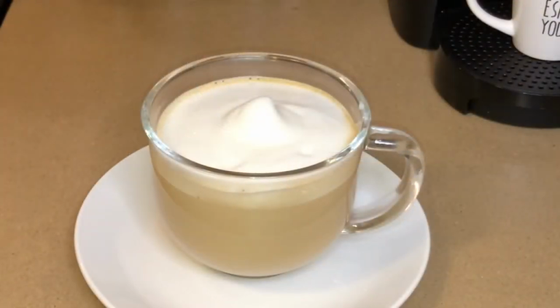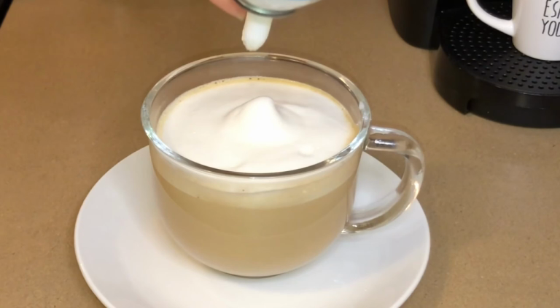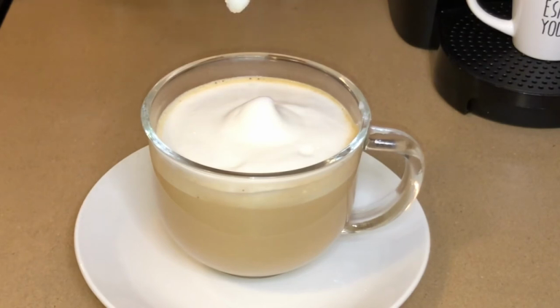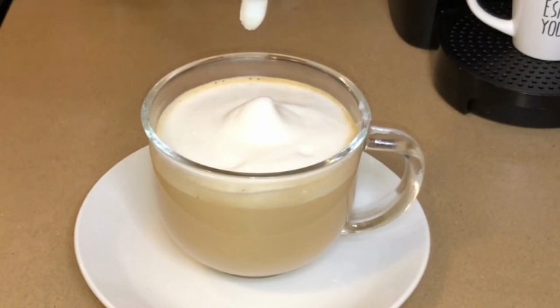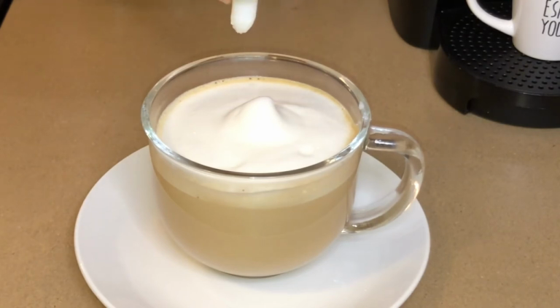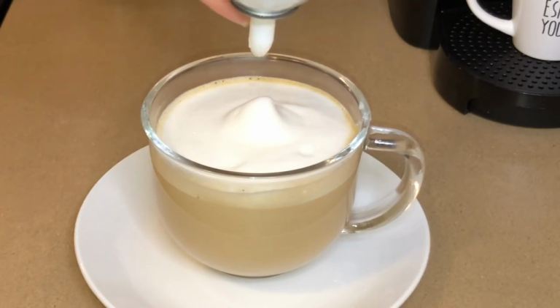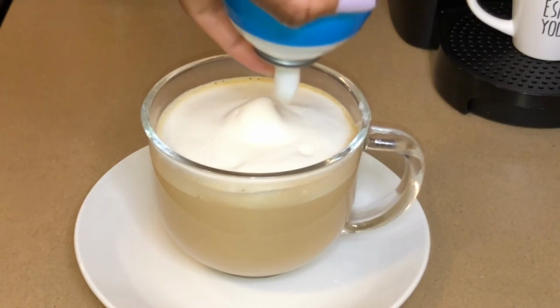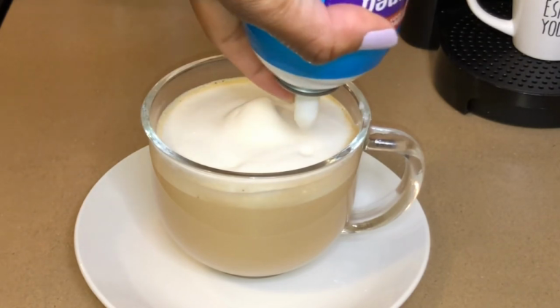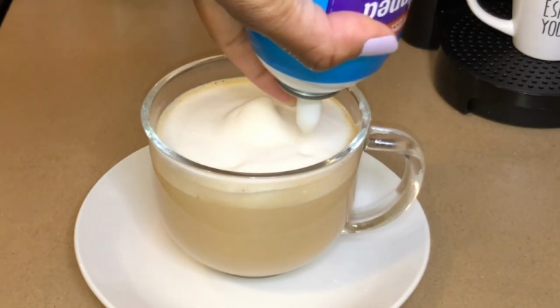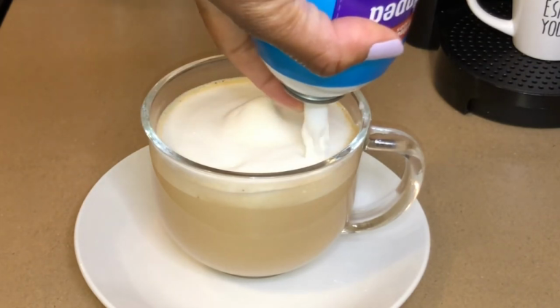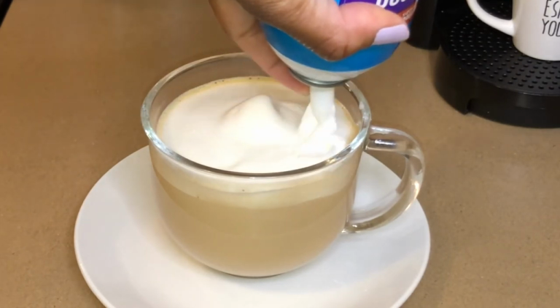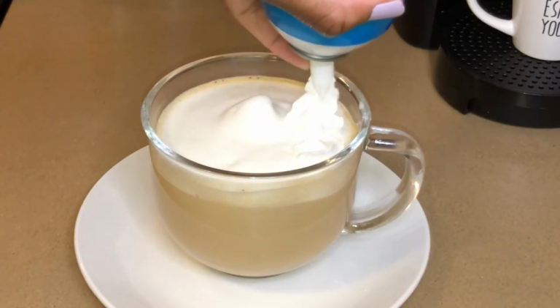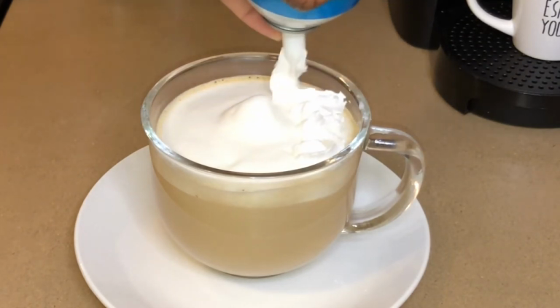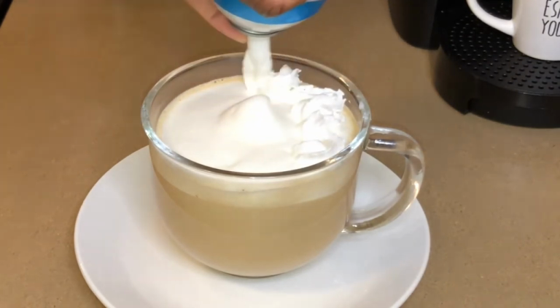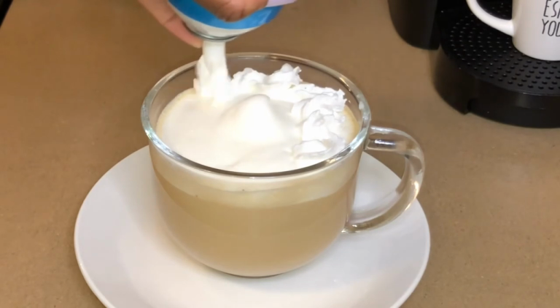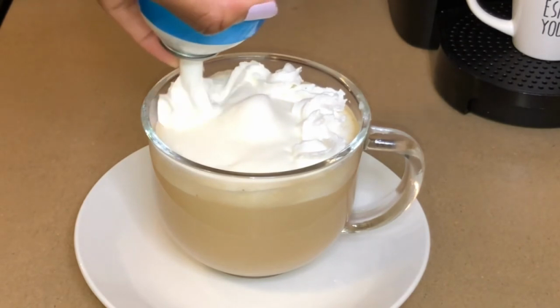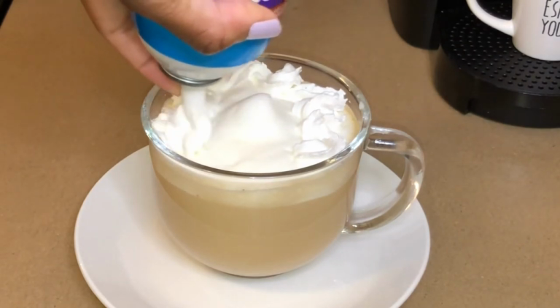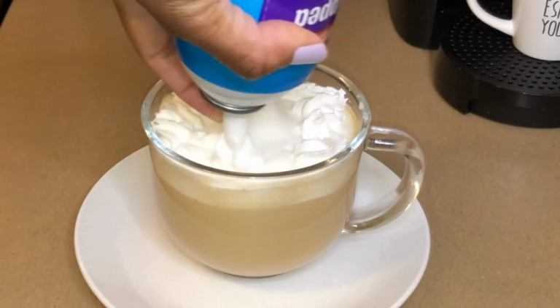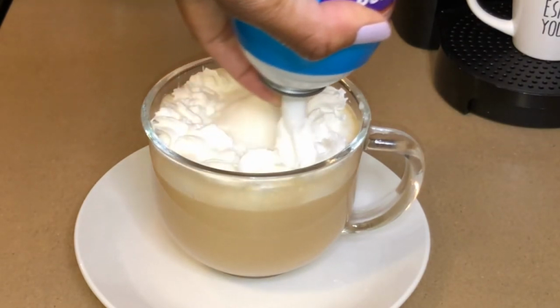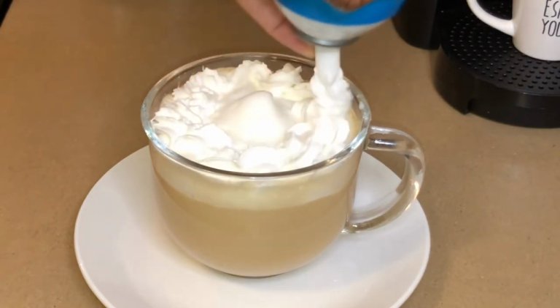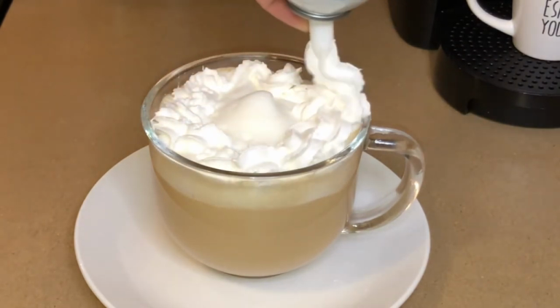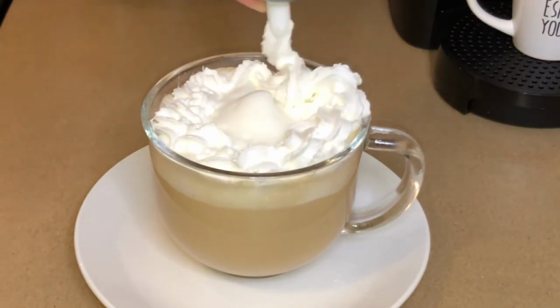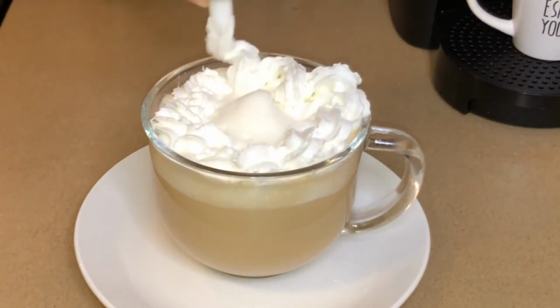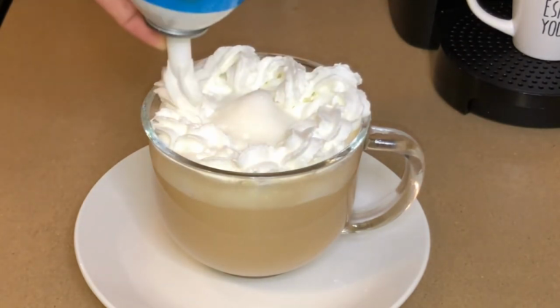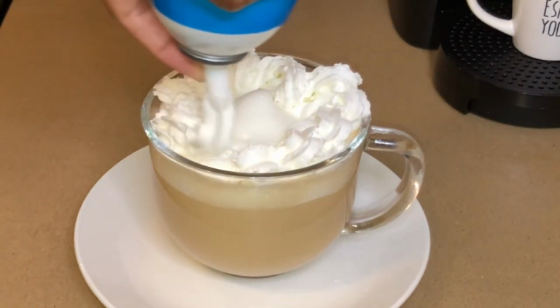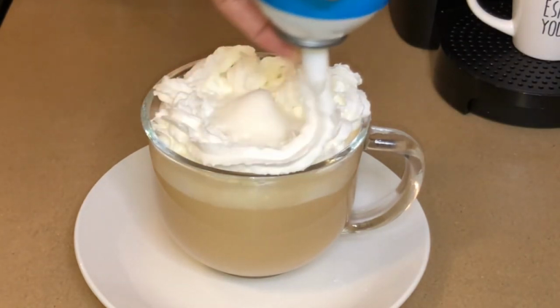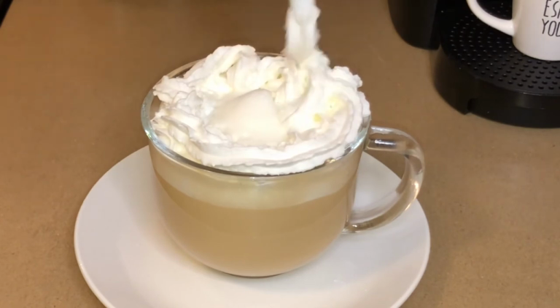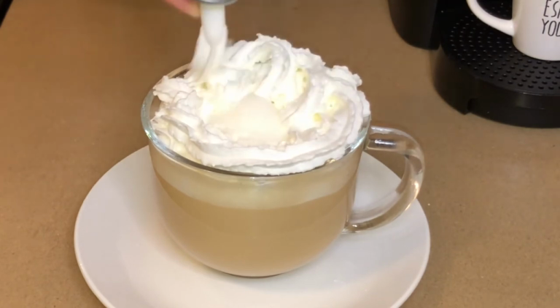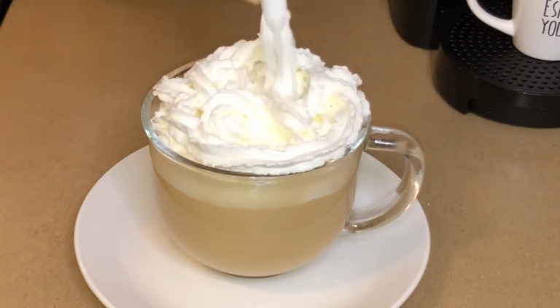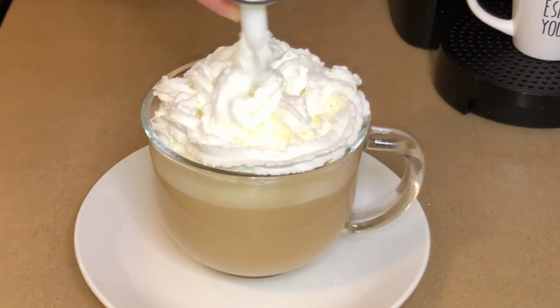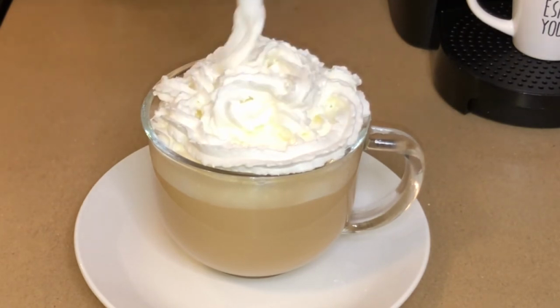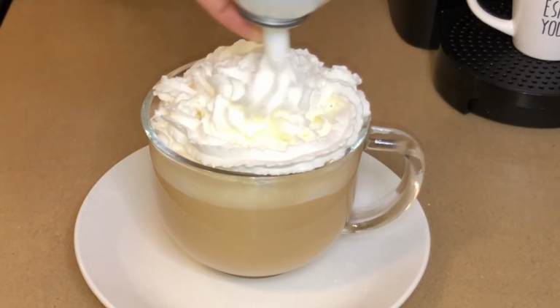So here we're just going to finish this off with some whipped cream. You can use fresh whipped cream if you have it. You also can use Cool Whip in a container, but this is what I had in the refrigerator, so we're just going to use this.